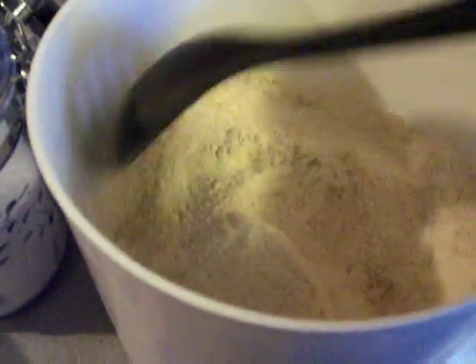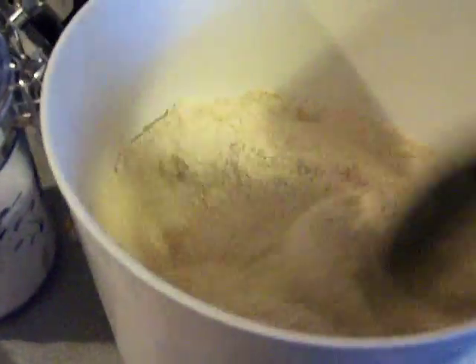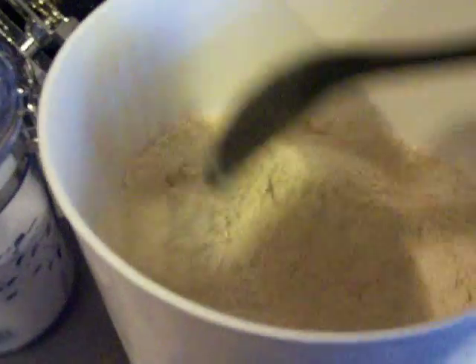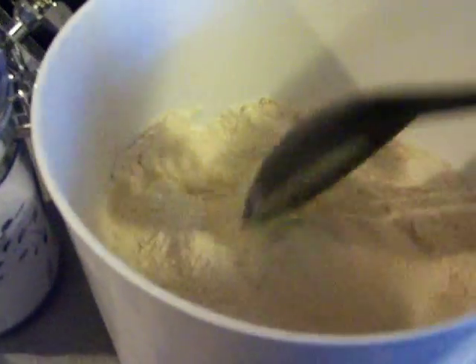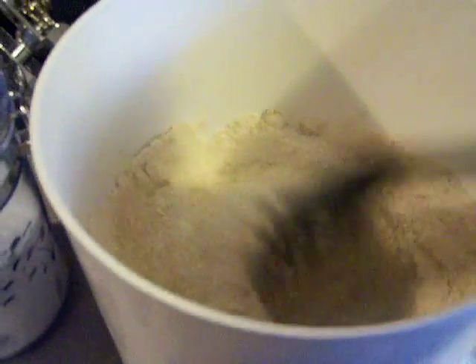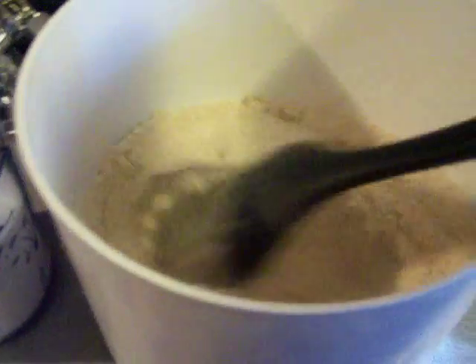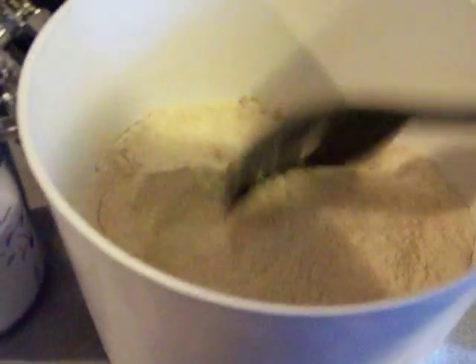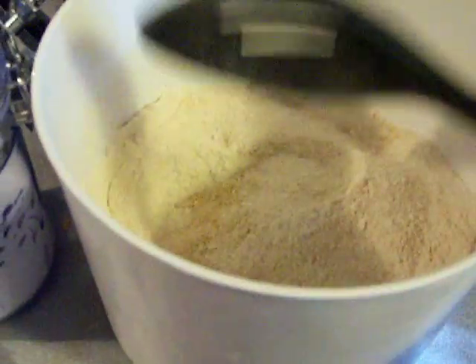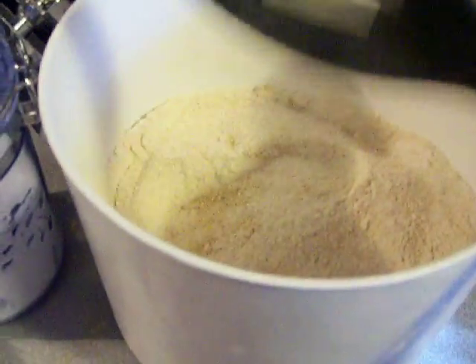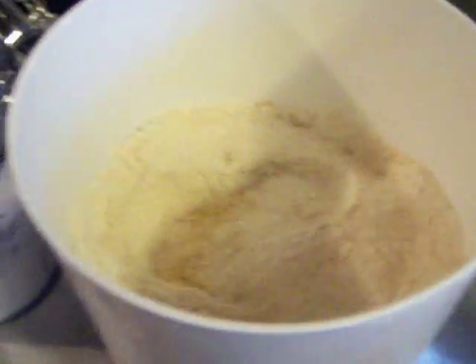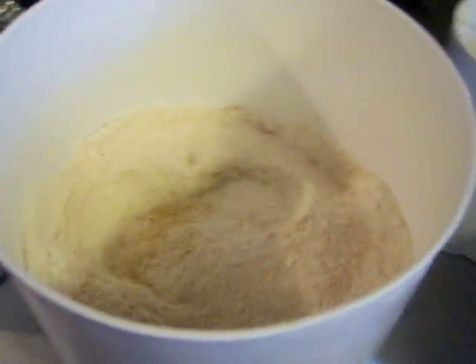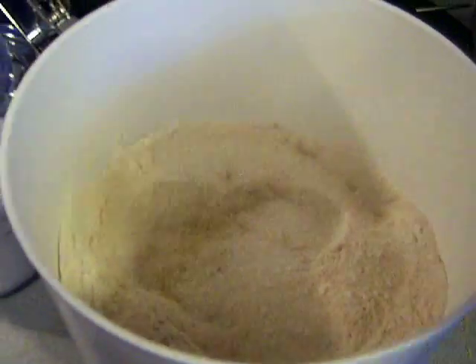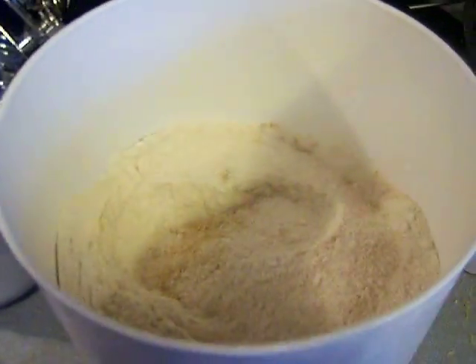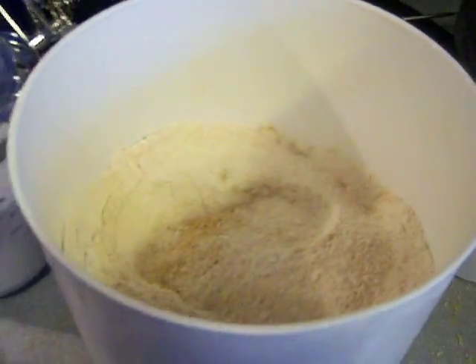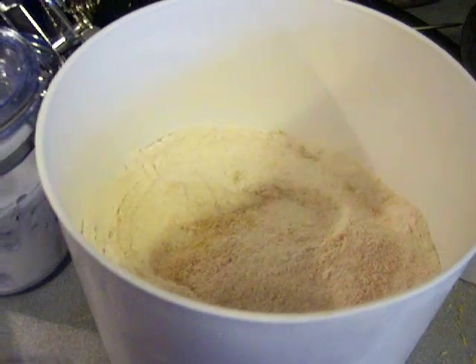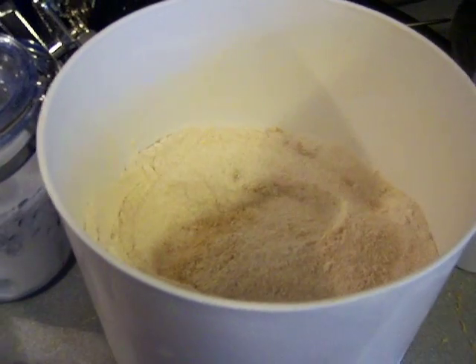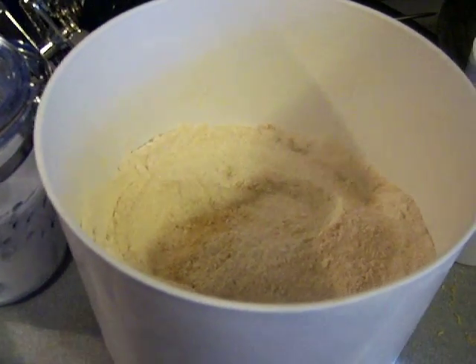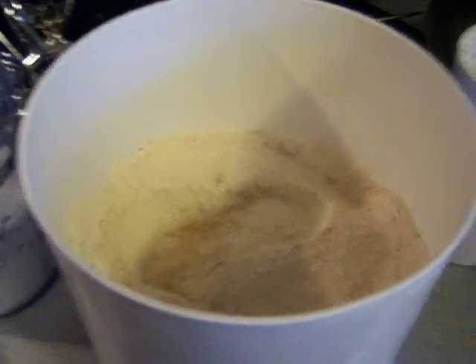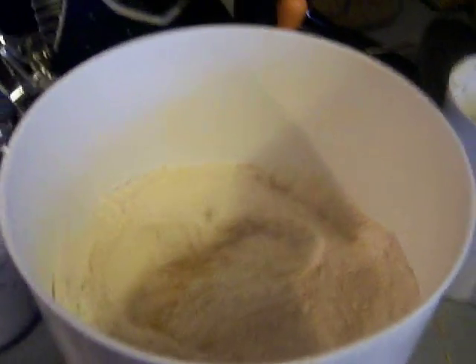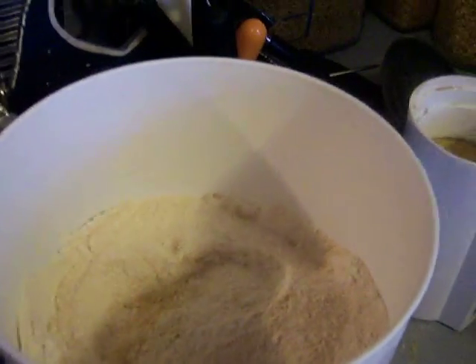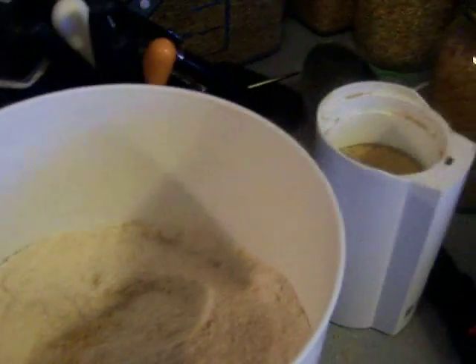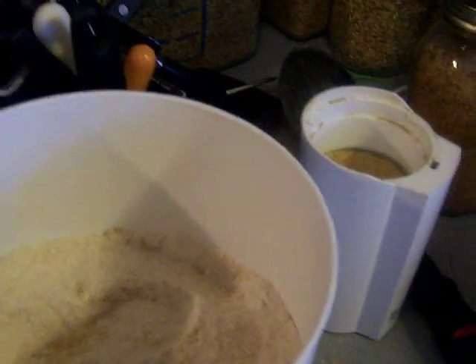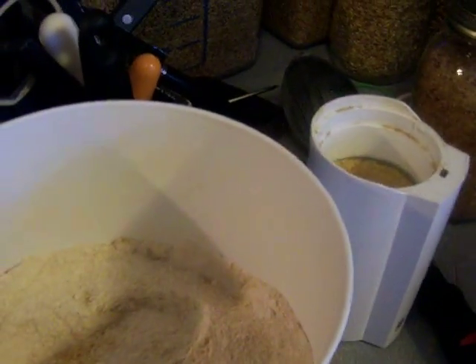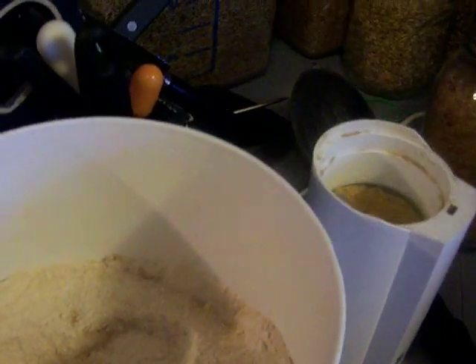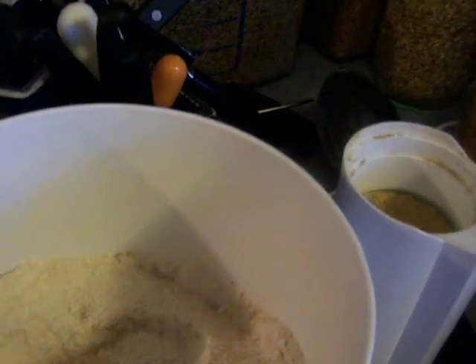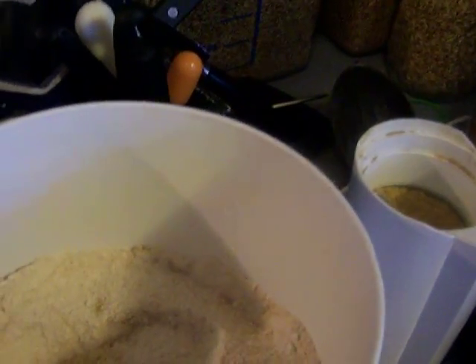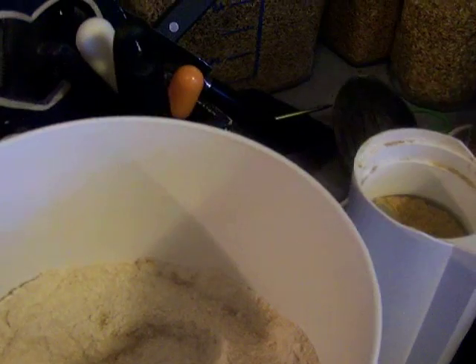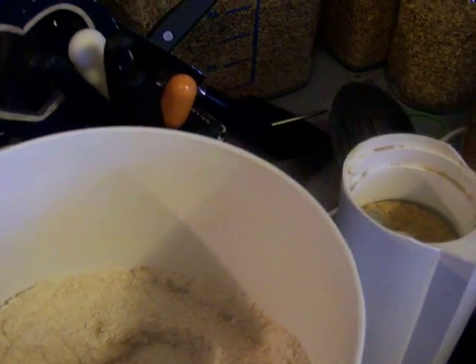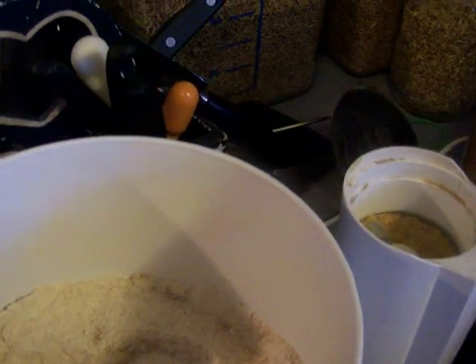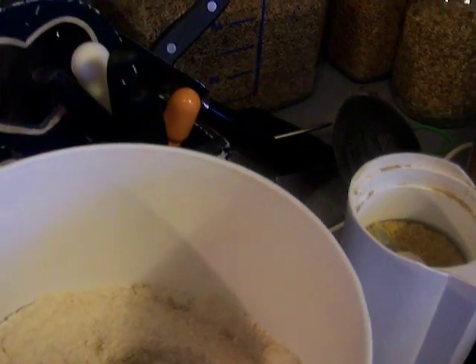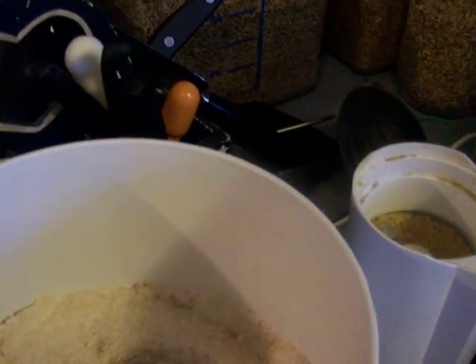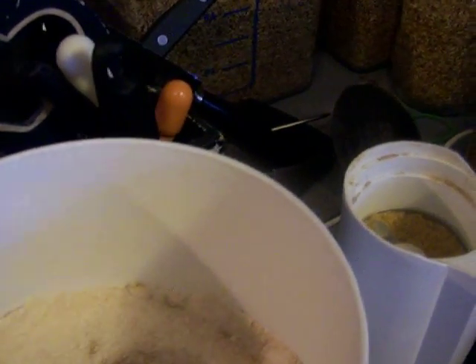Right now I'm going to add in some spices. I like to fresh grind my spices because it gives an incredible flavor to the baked goods and makes them taste really good.